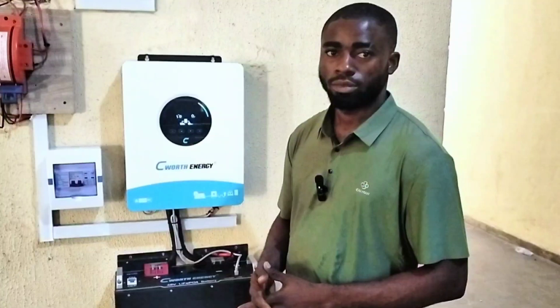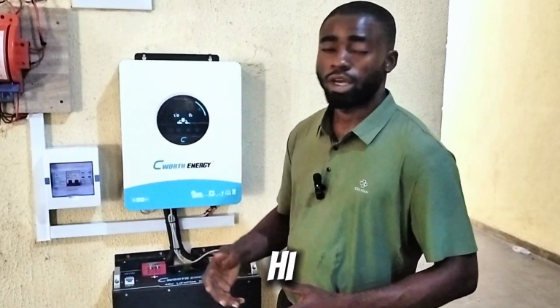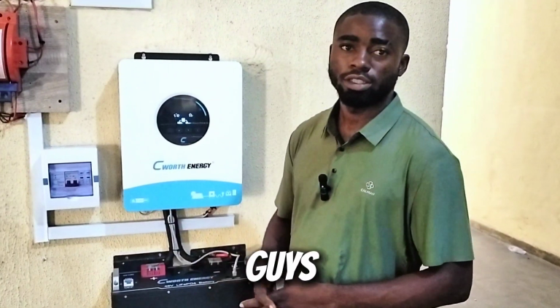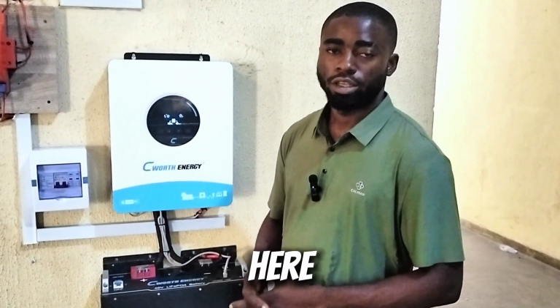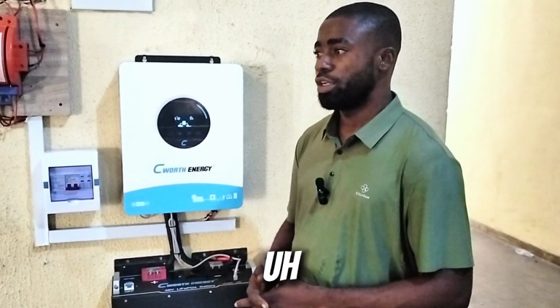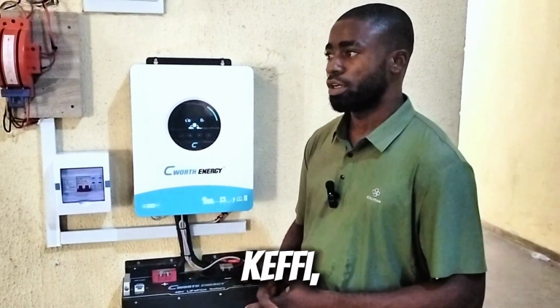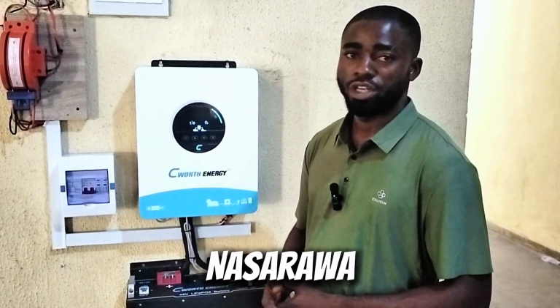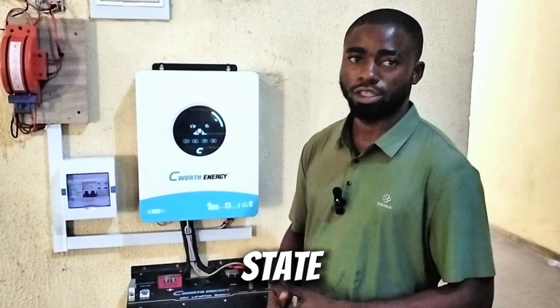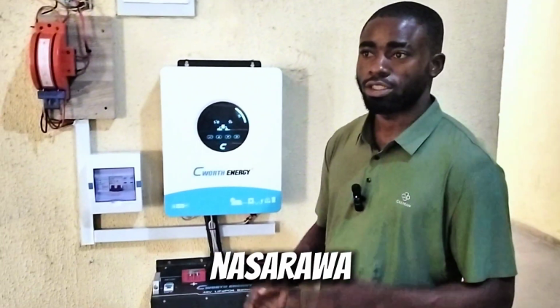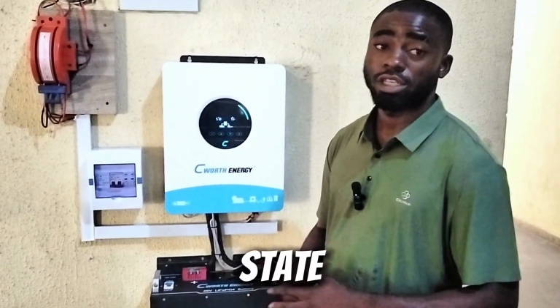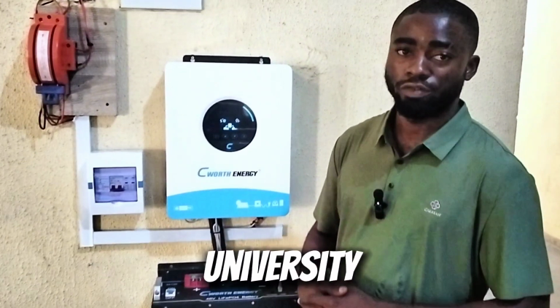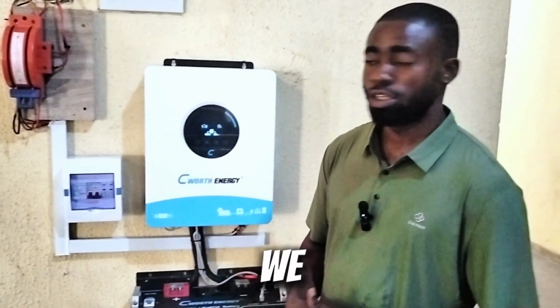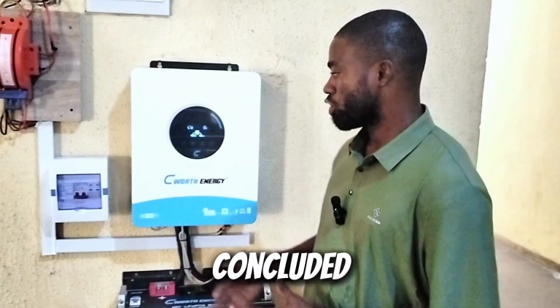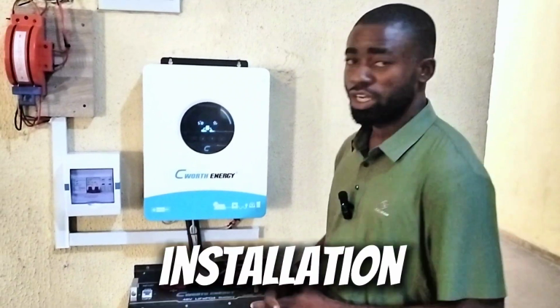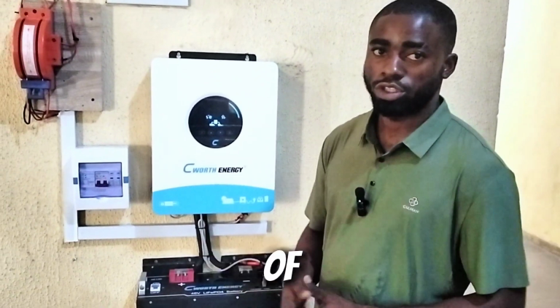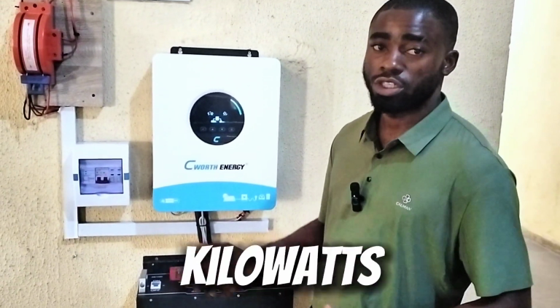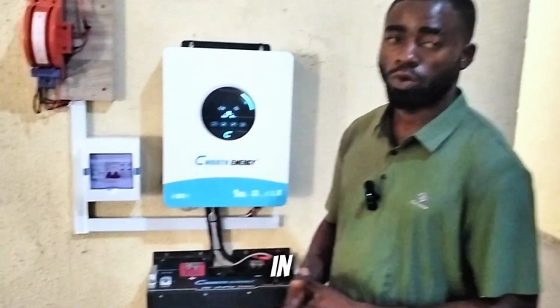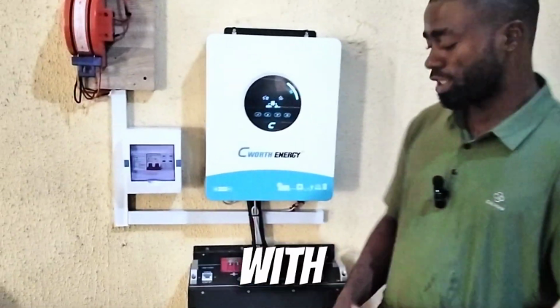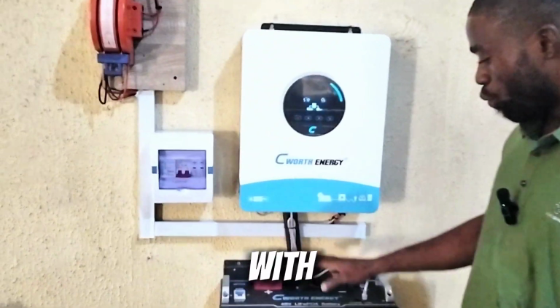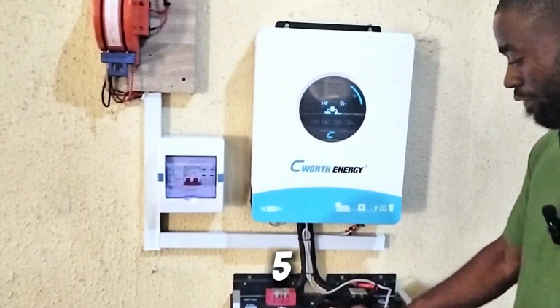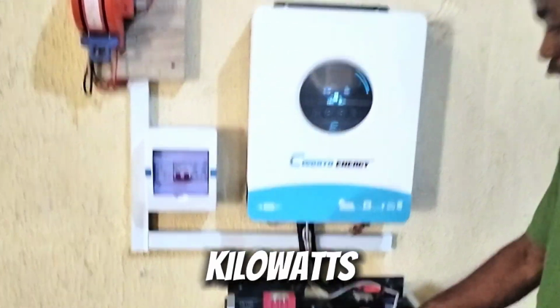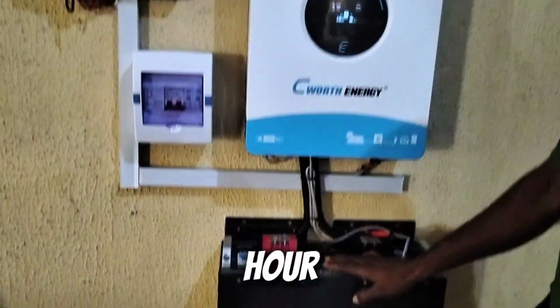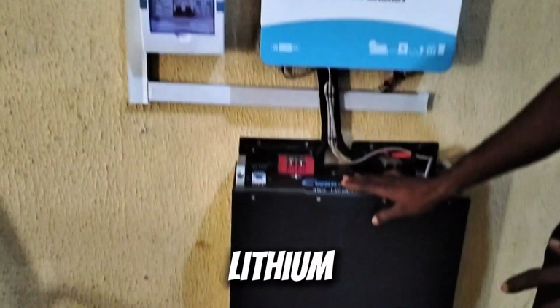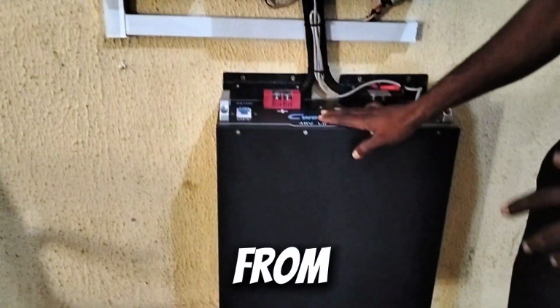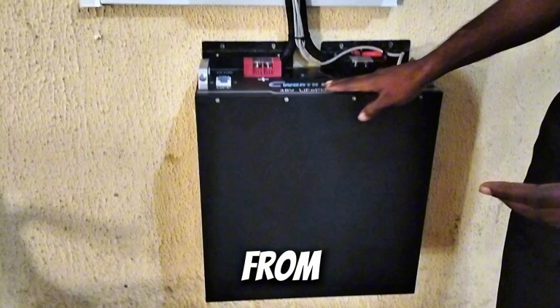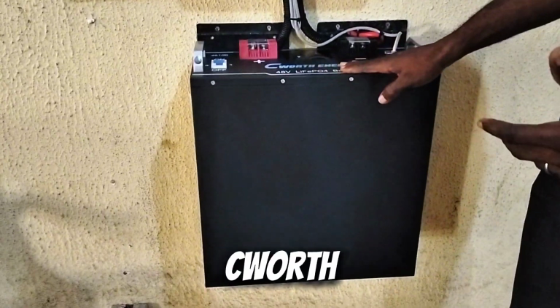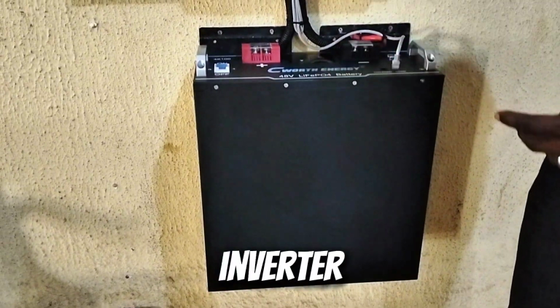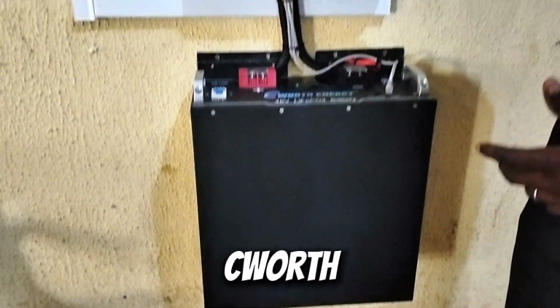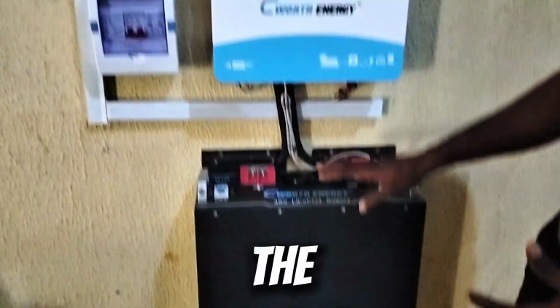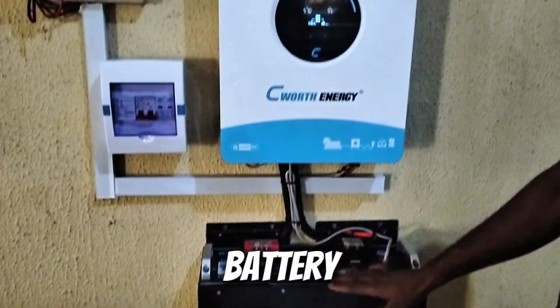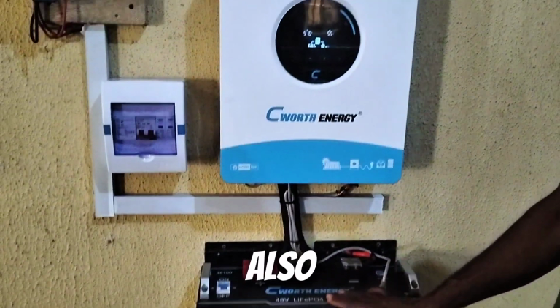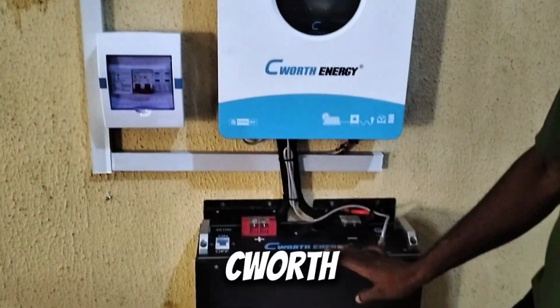Hi guys, here in Kefi, Nasrath State — that's Nasrath State University — we just concluded an installation of a 6 kilowatt inverter with a 5 kilowatt hour lithium battery from CWAT. The inverter is CWAT and the battery is also CWAT.